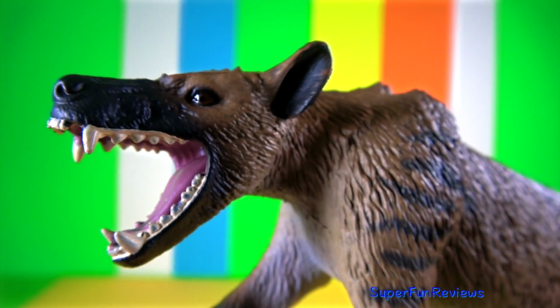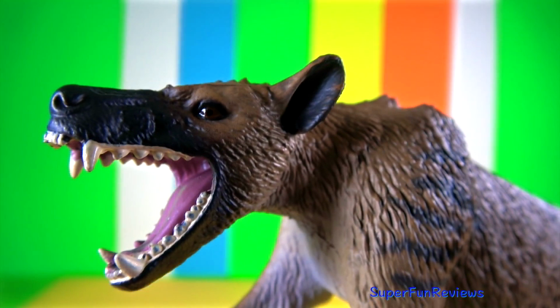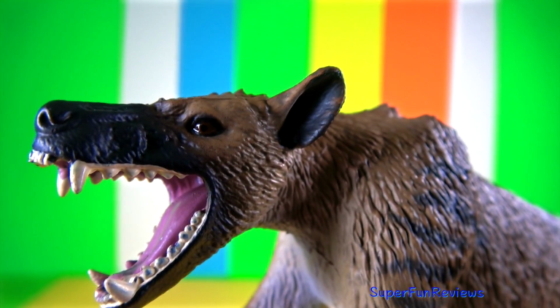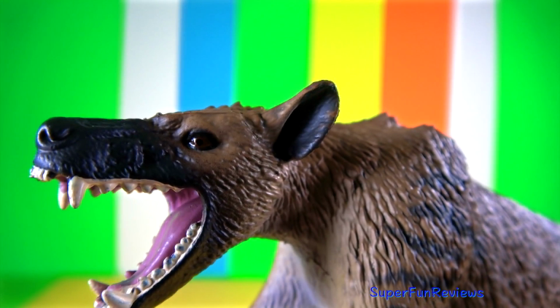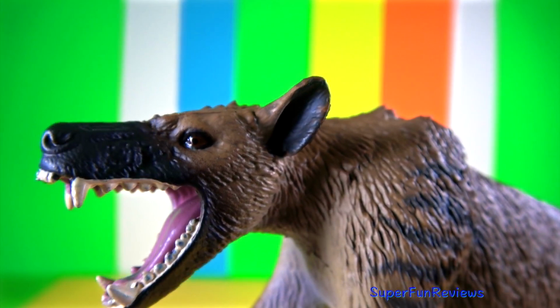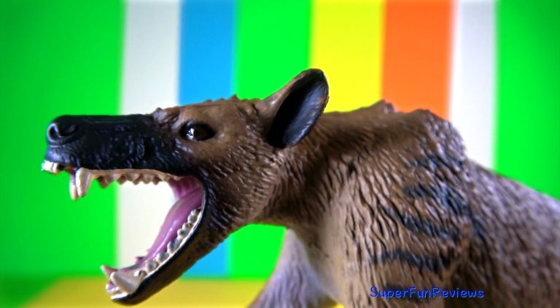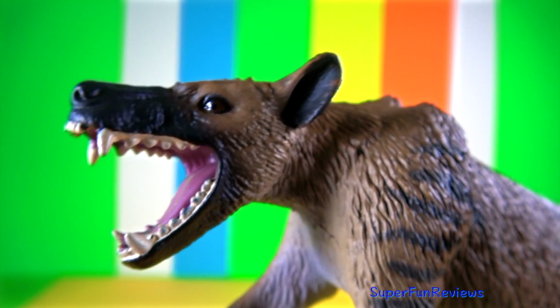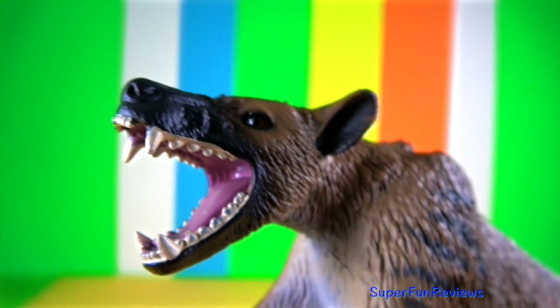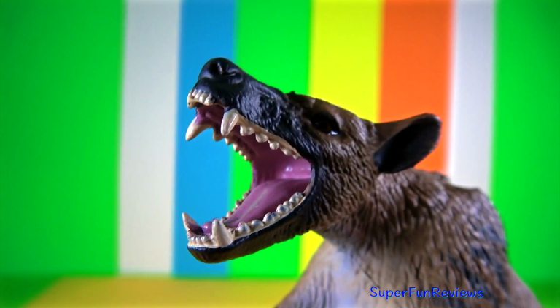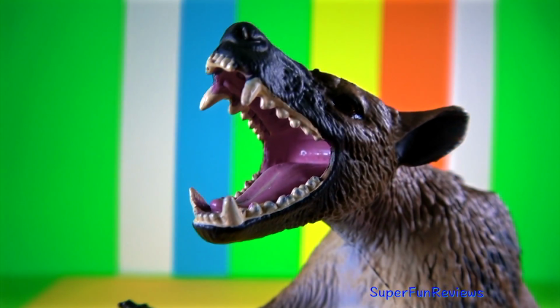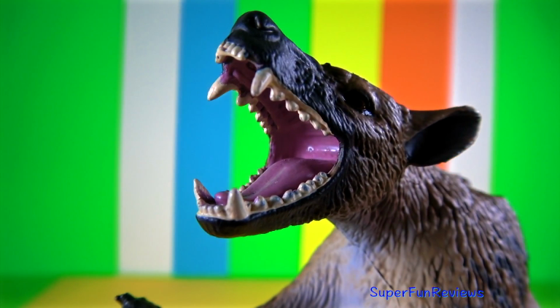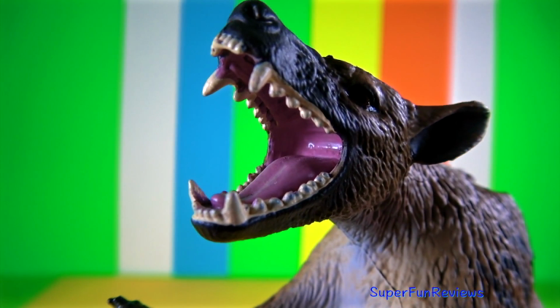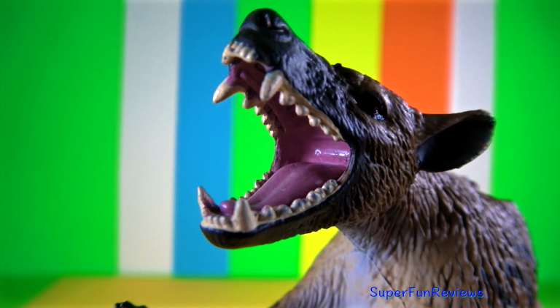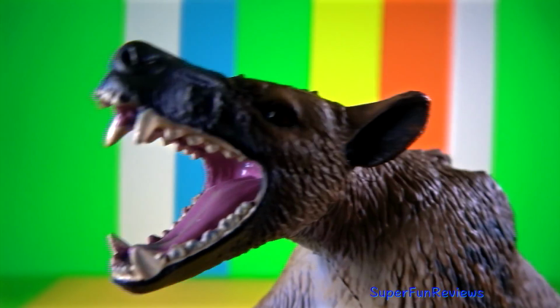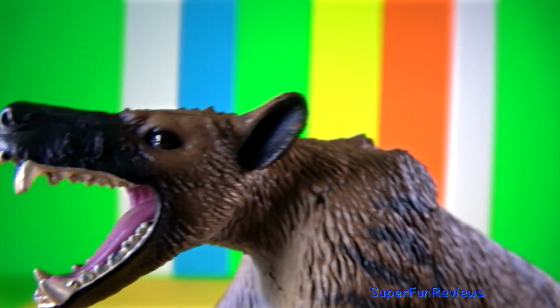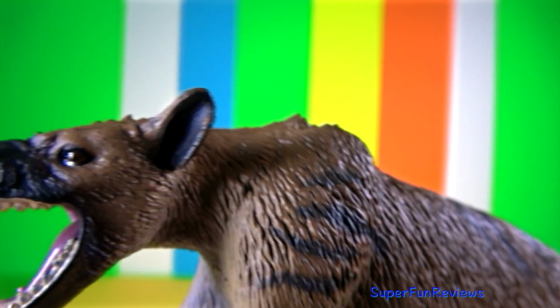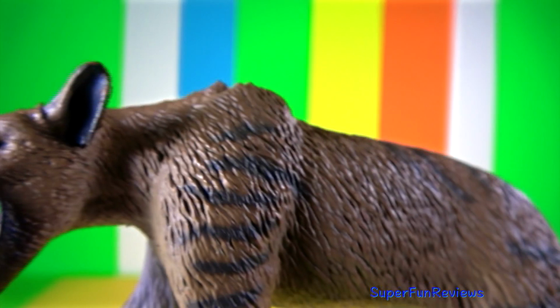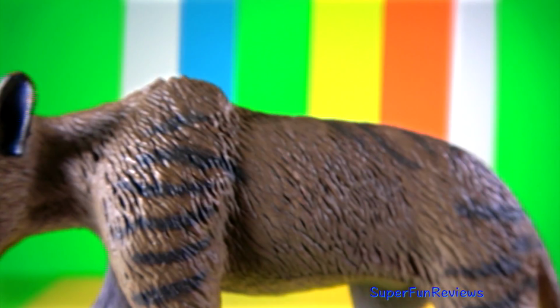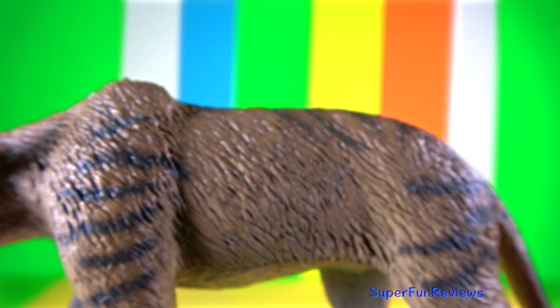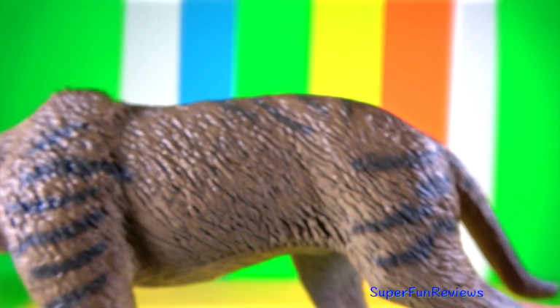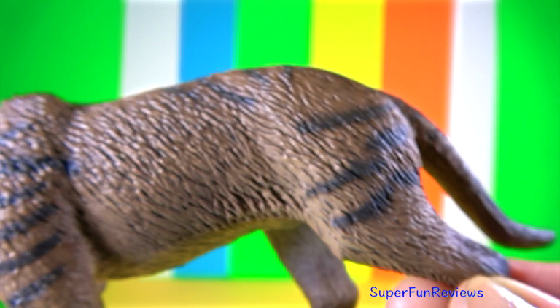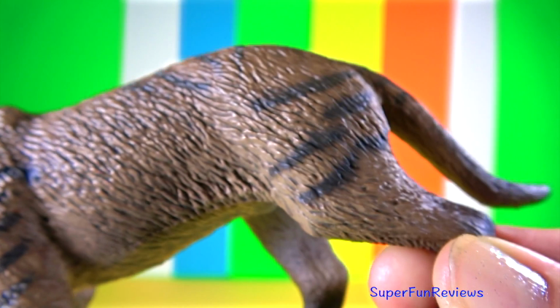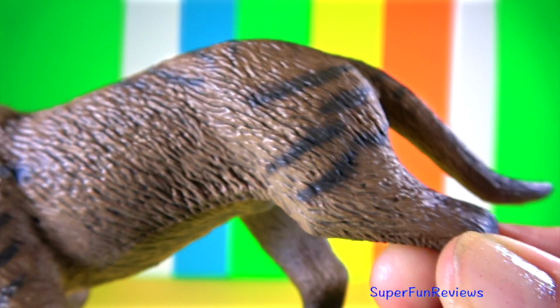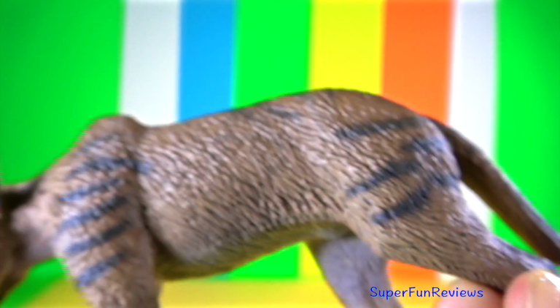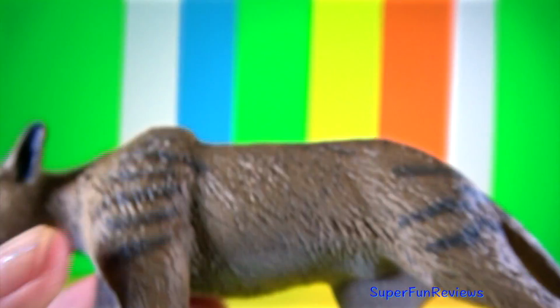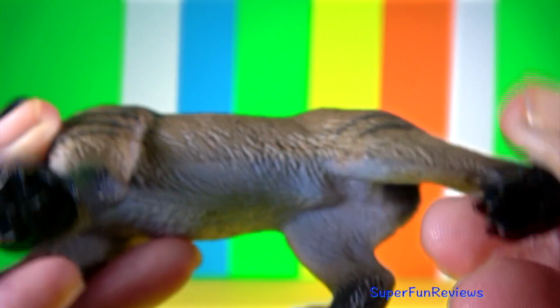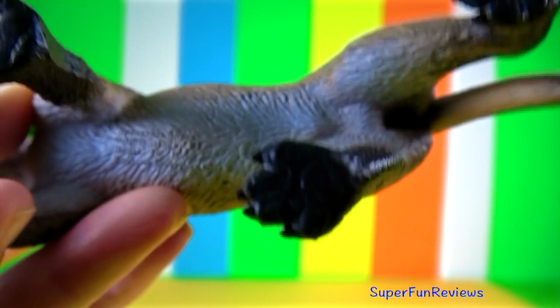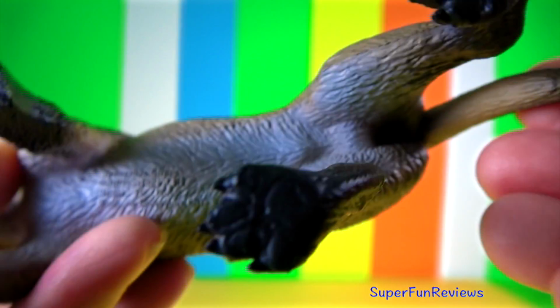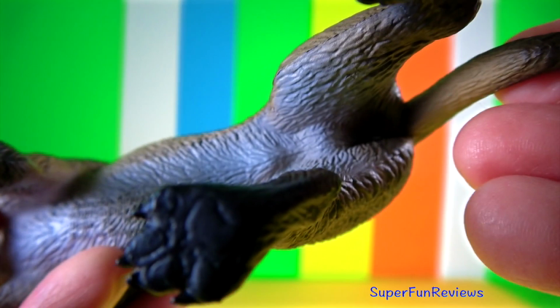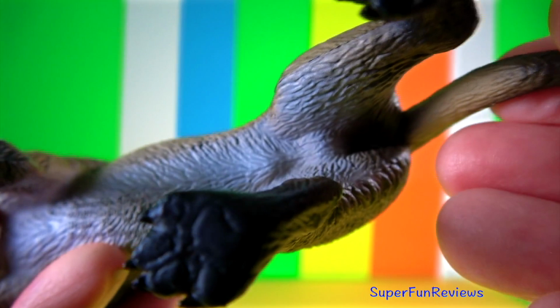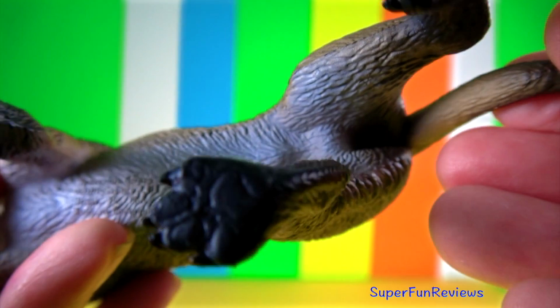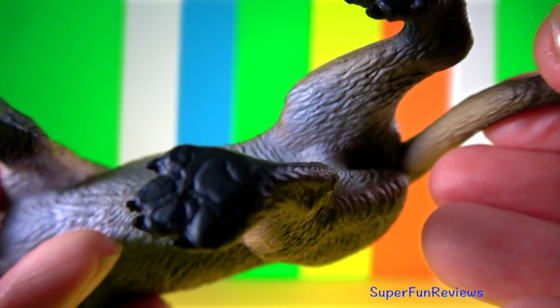This model has great features. I really like the glossy looking nose — it sort of looks like it's wet — and the black glossy eyes. The teeth look great and the painting is good.